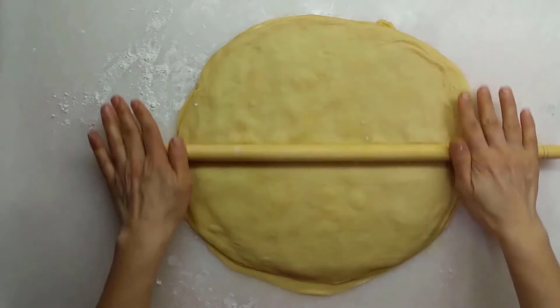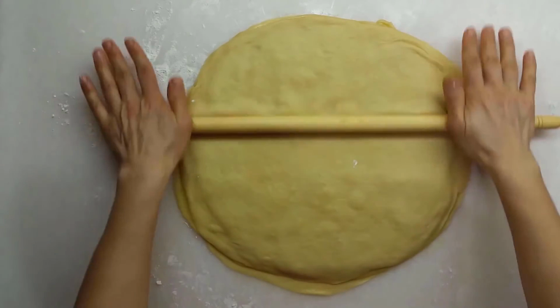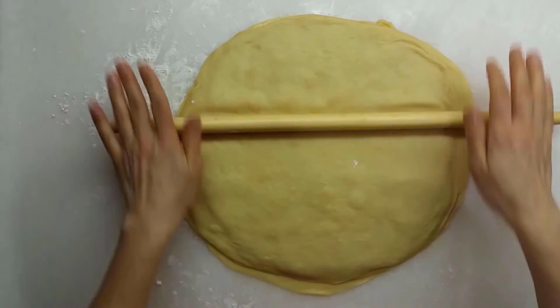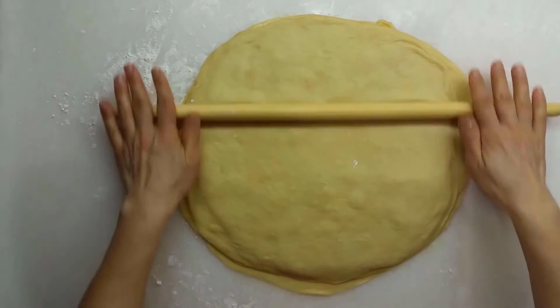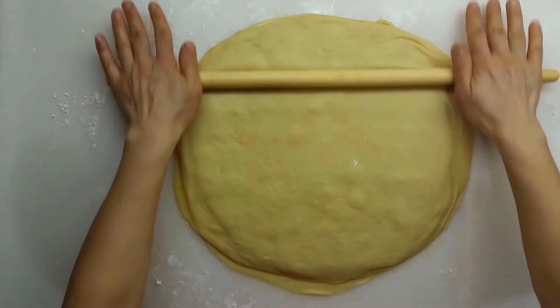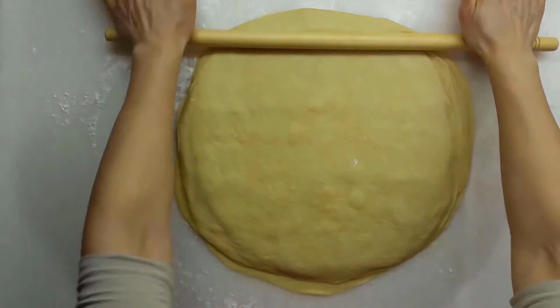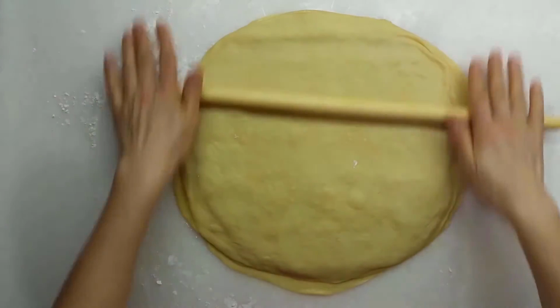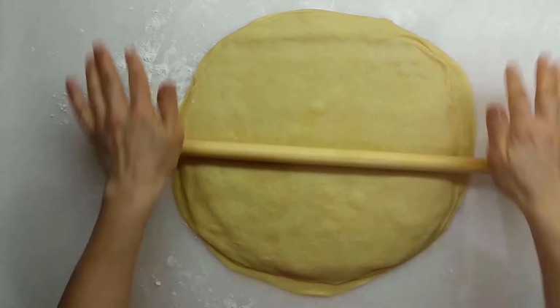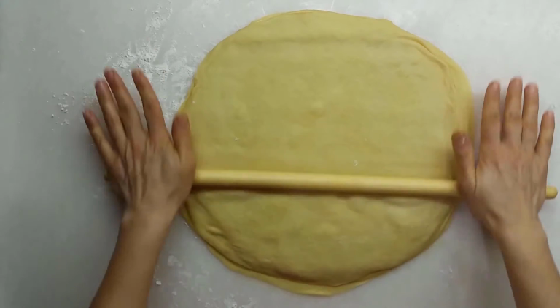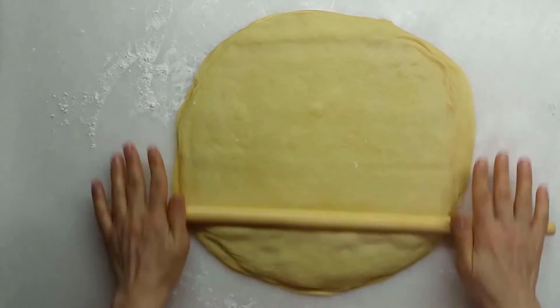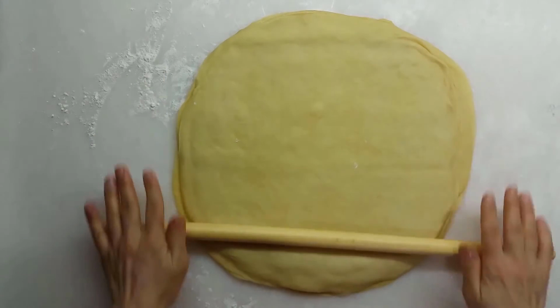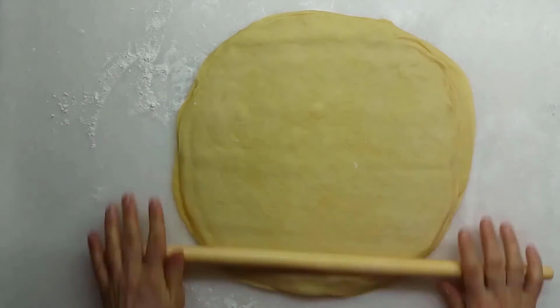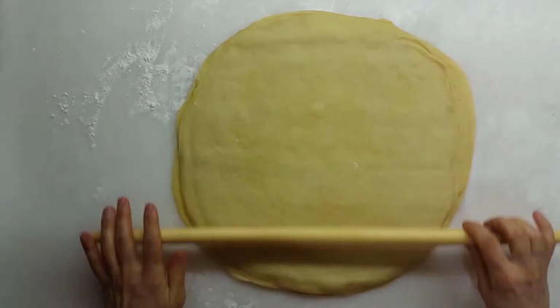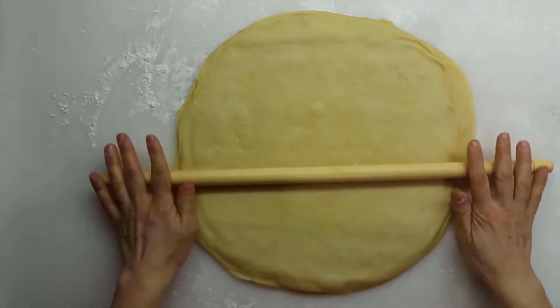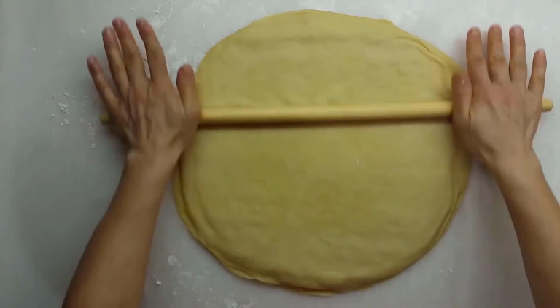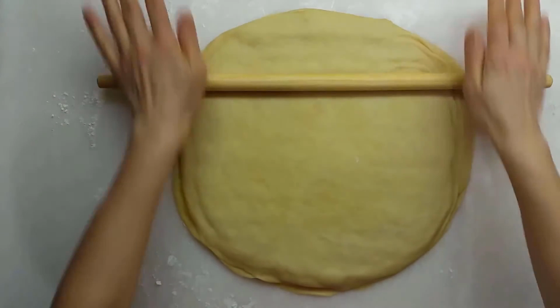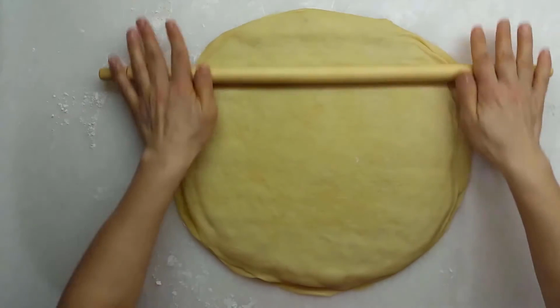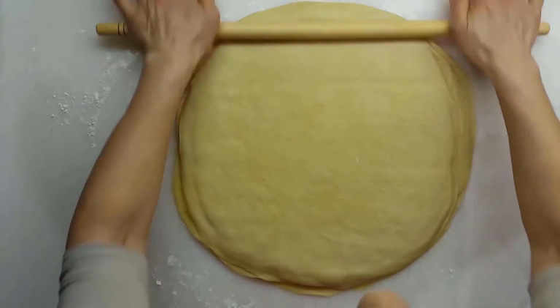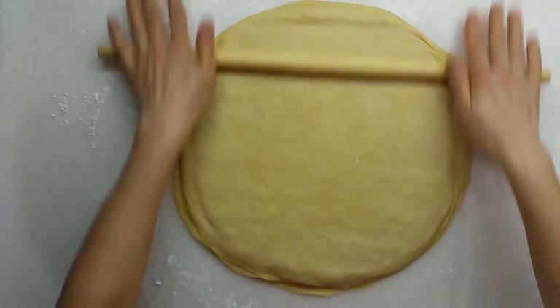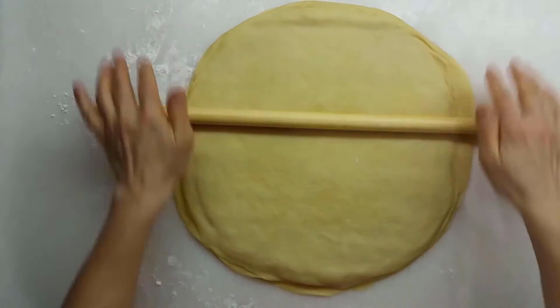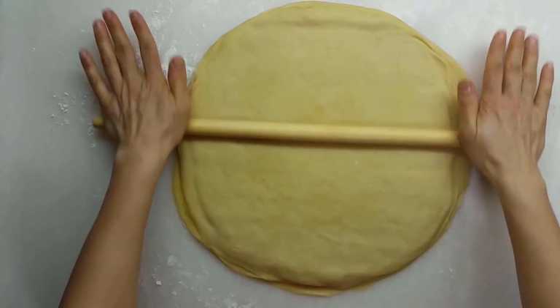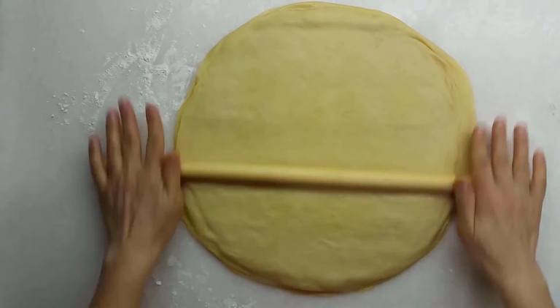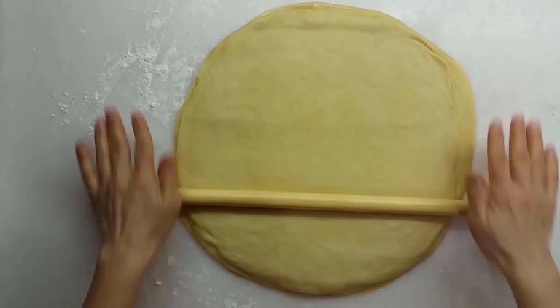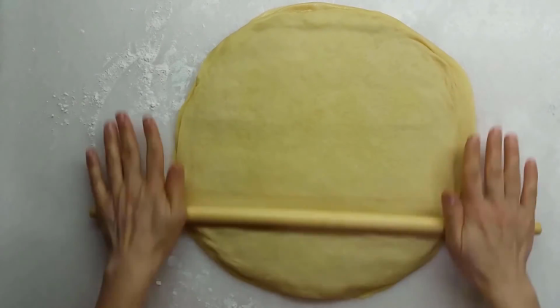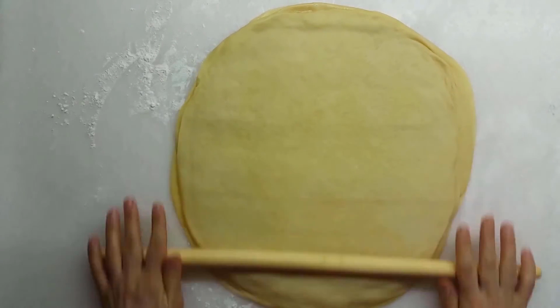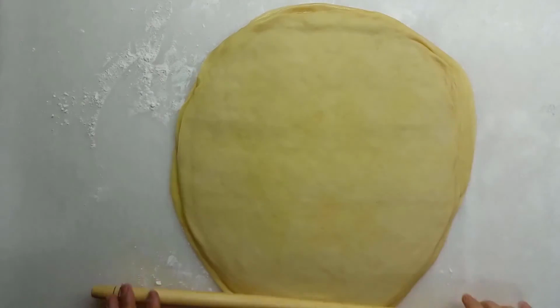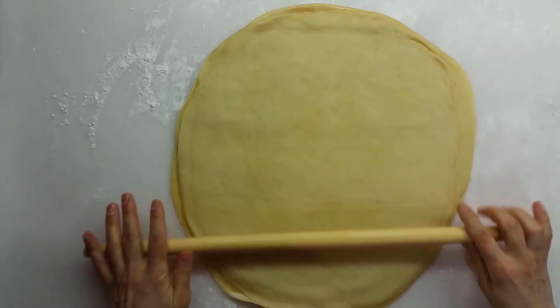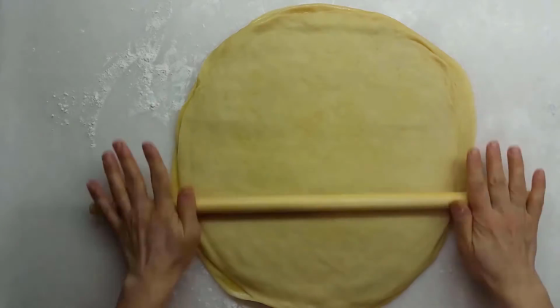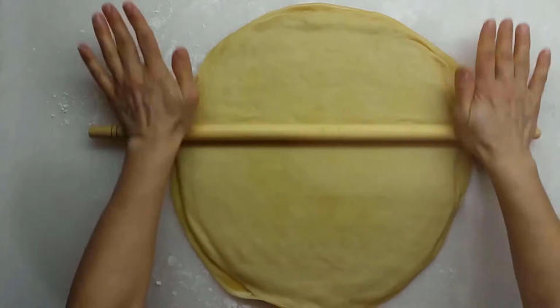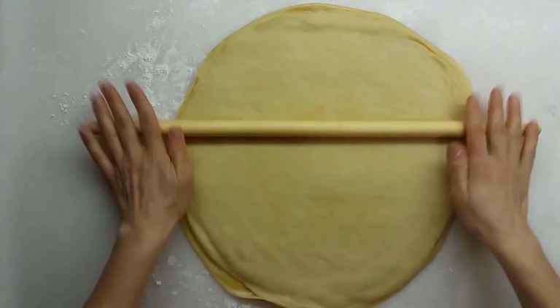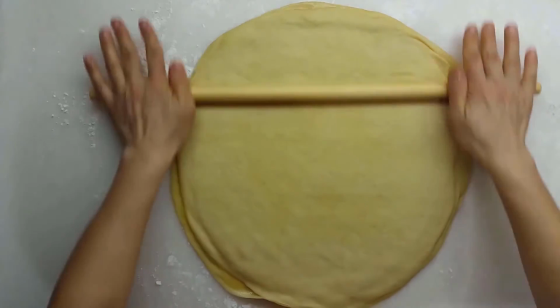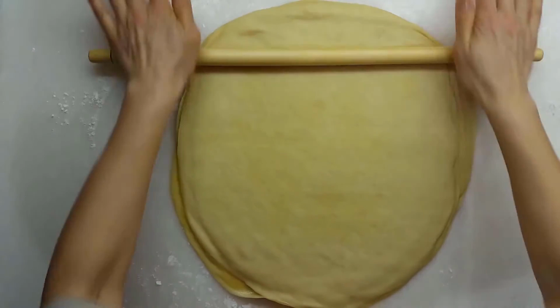After waiting for the oil to freeze for 20 minutes, roll out the dough which has six layers as much as you can without ruining the layers.